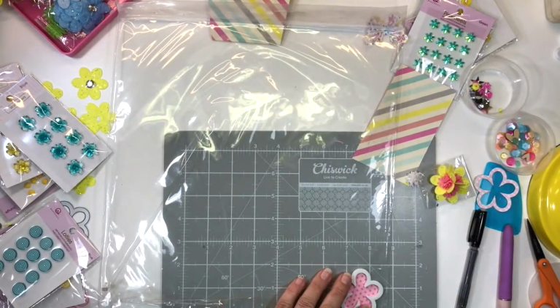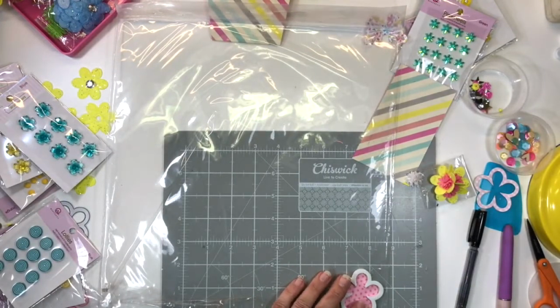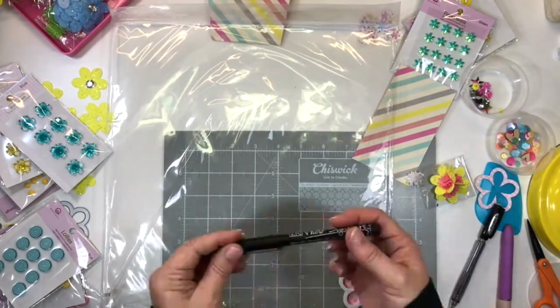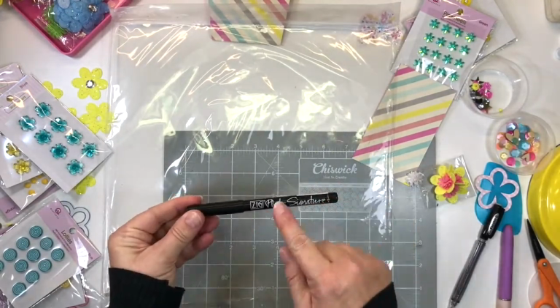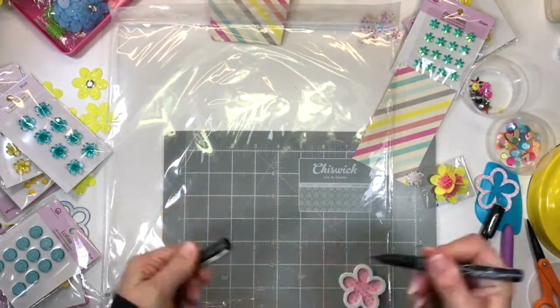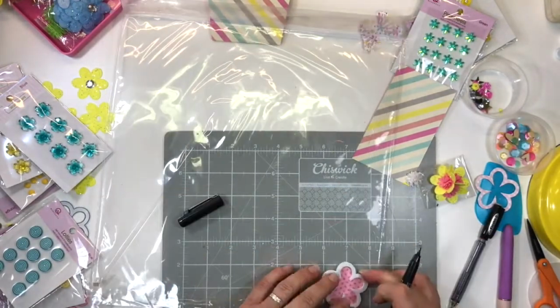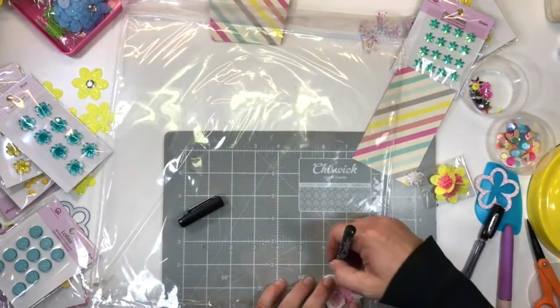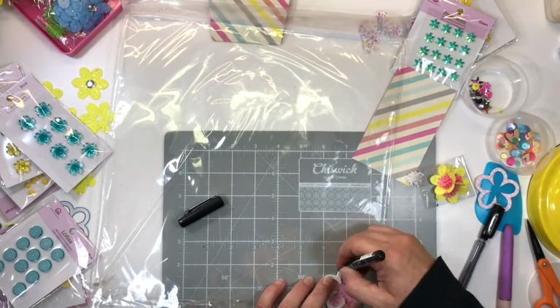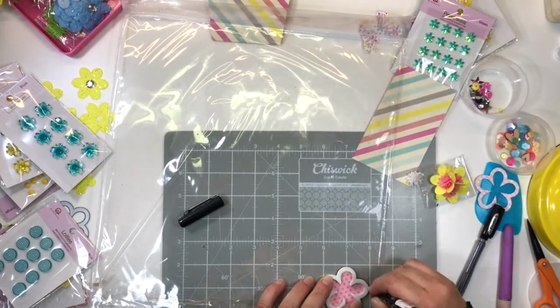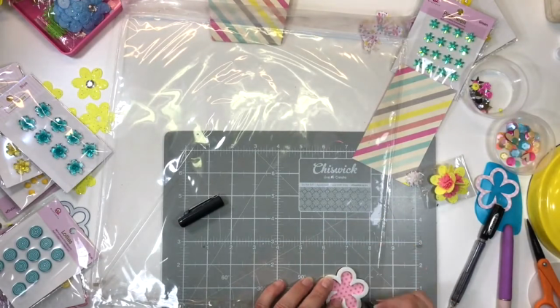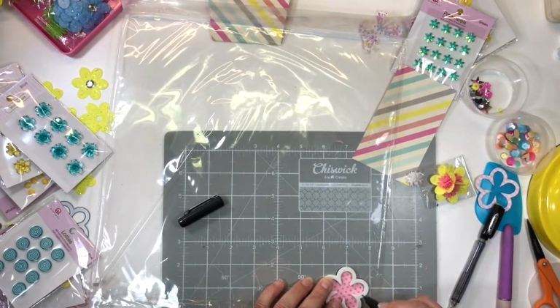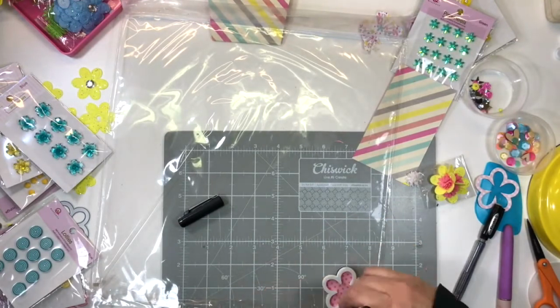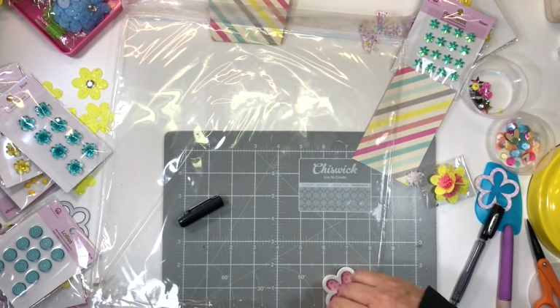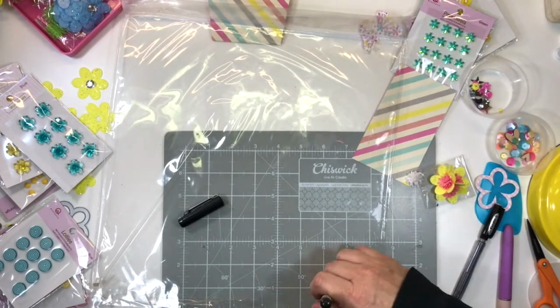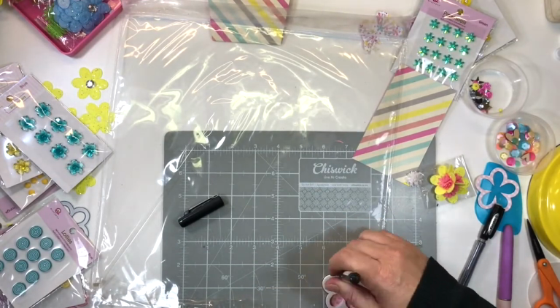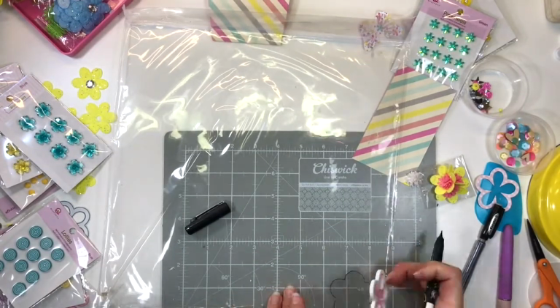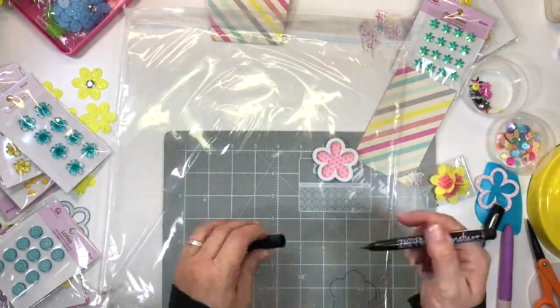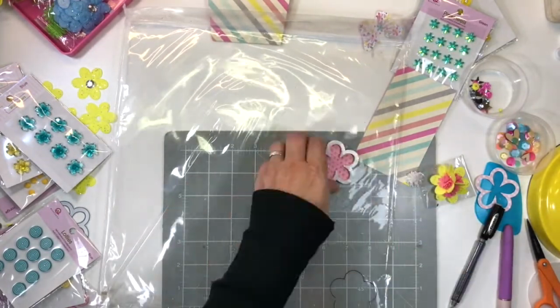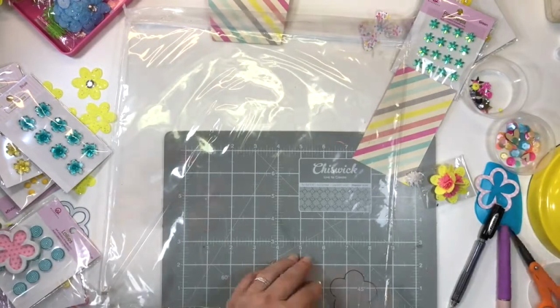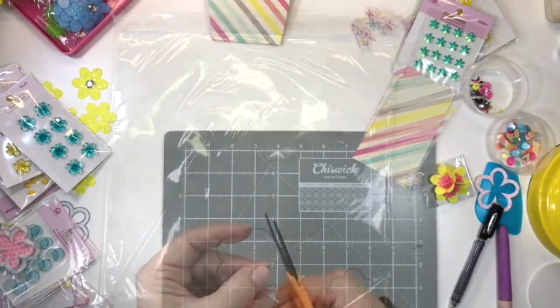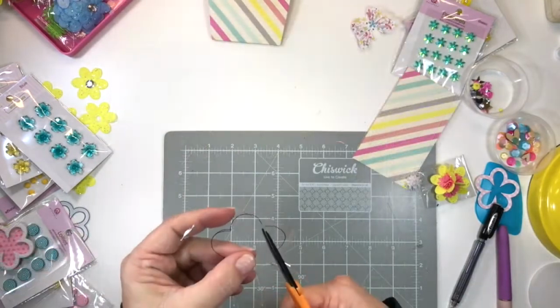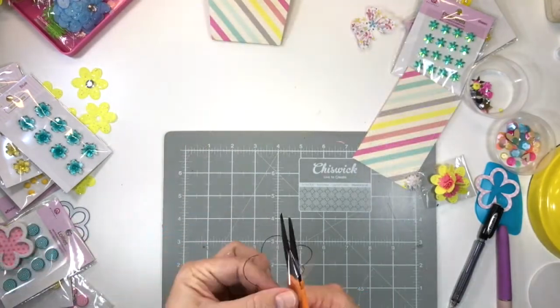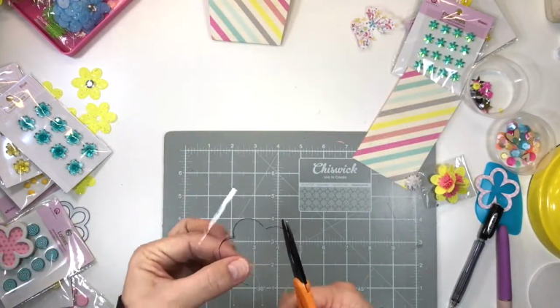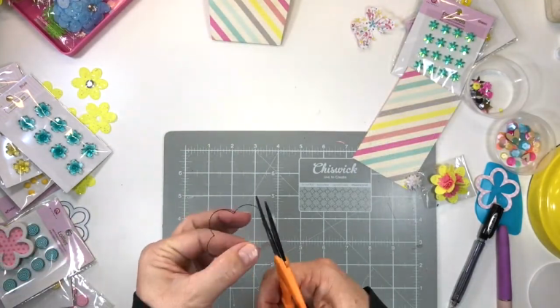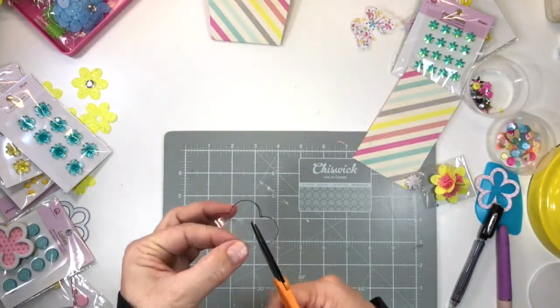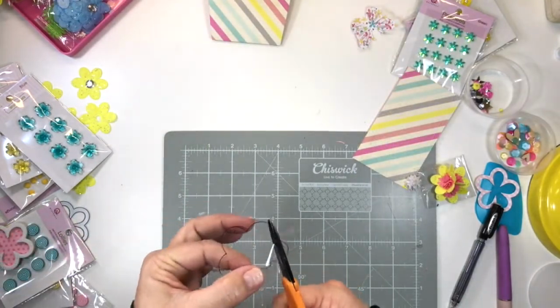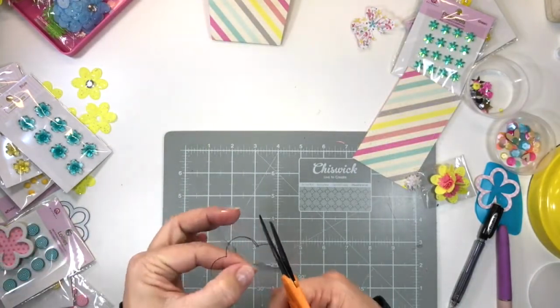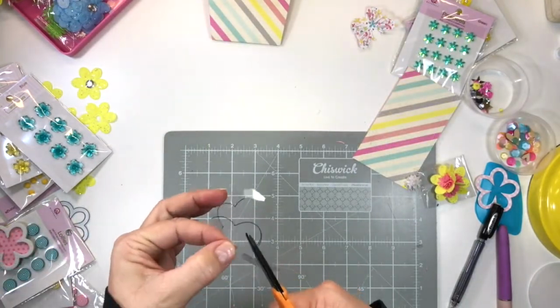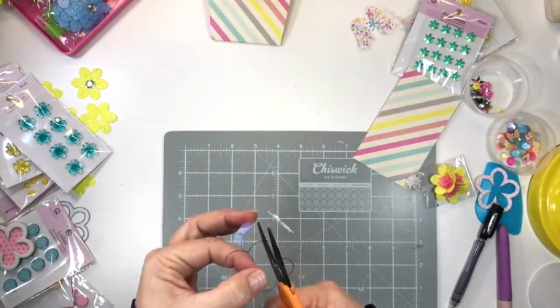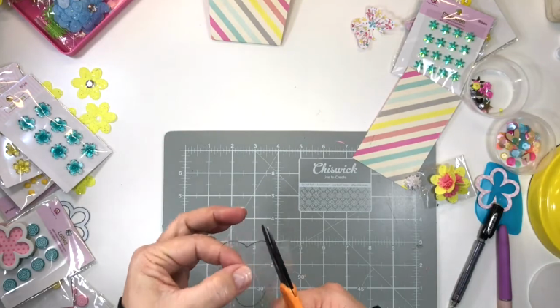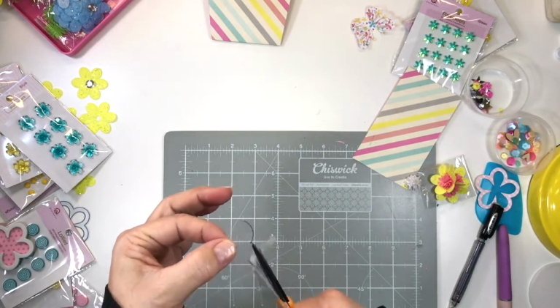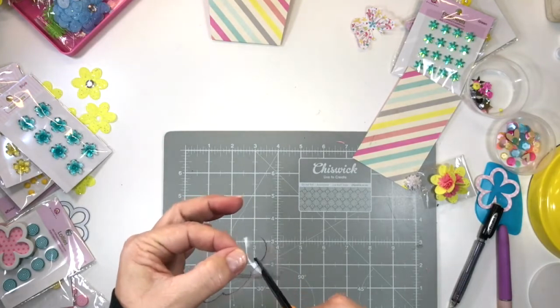Now take a piece of plastic packaging and a permanent marker like the one from Zig. Again trace the shape of the flower out and cut it out. This is going to become the top acetate part of your shaker to hold the toppings in place.